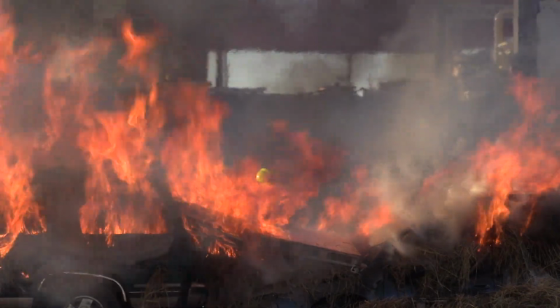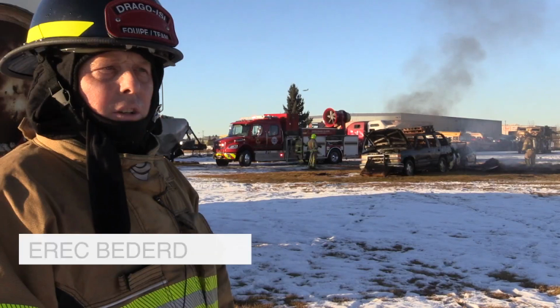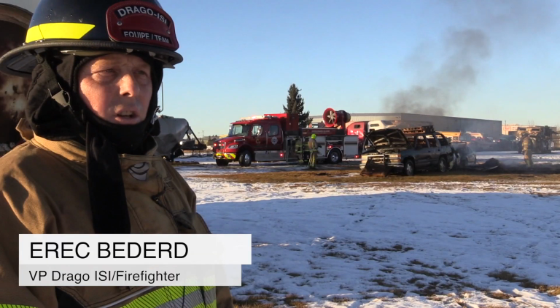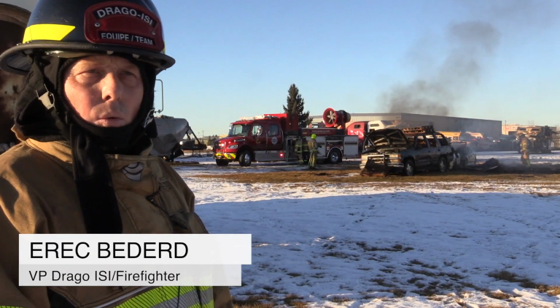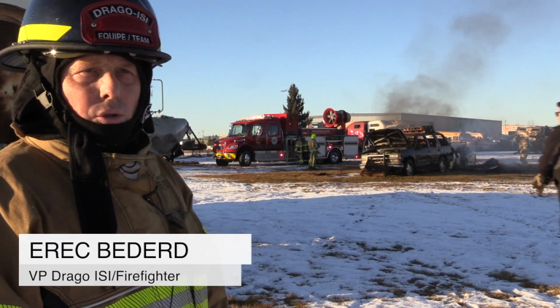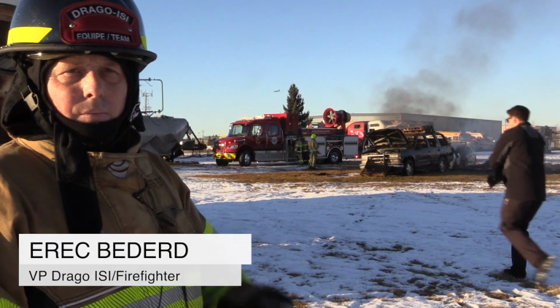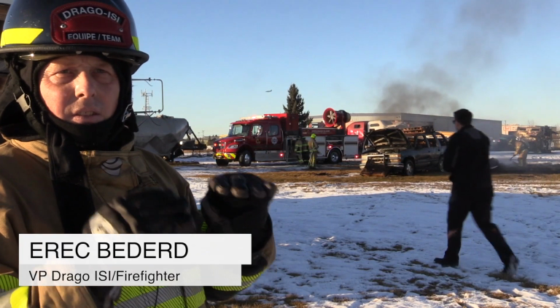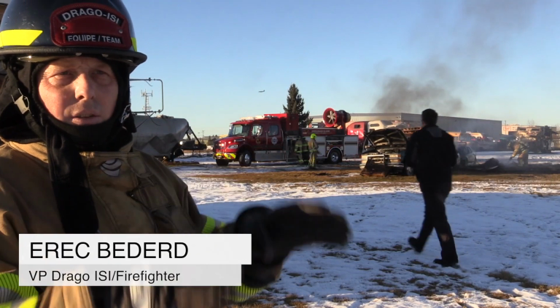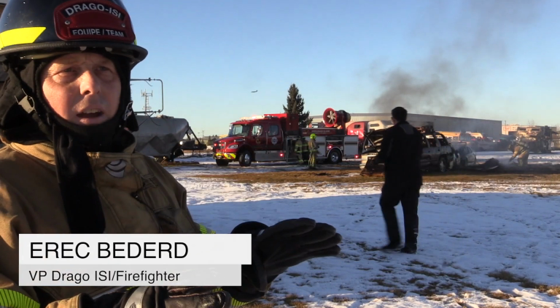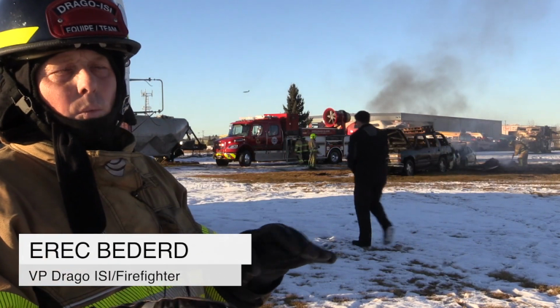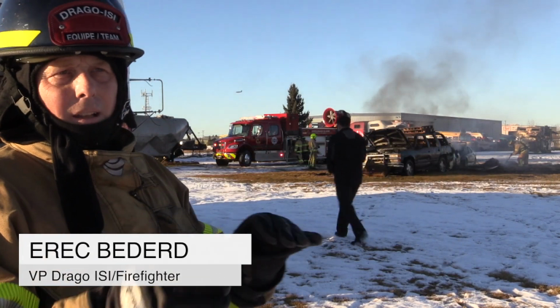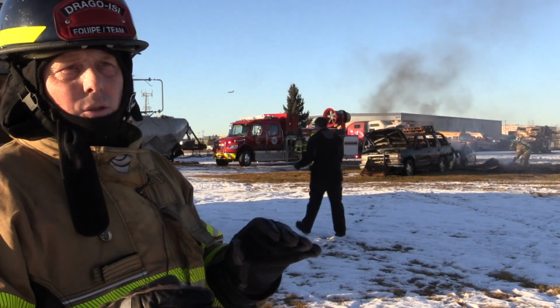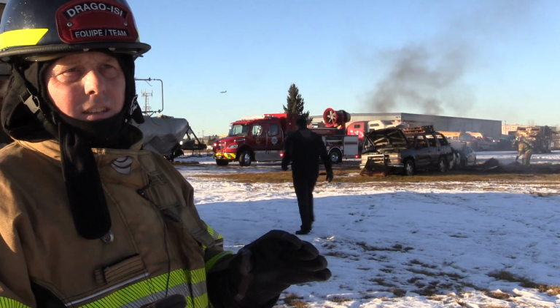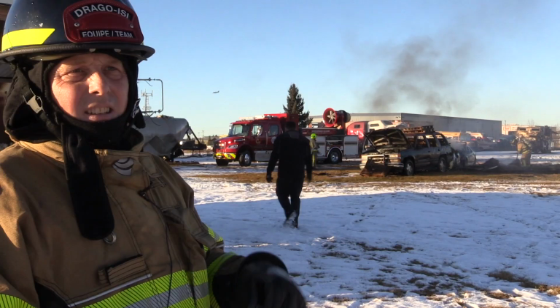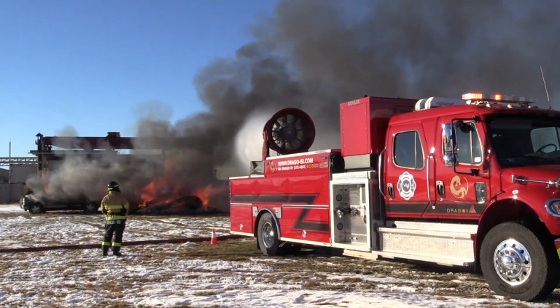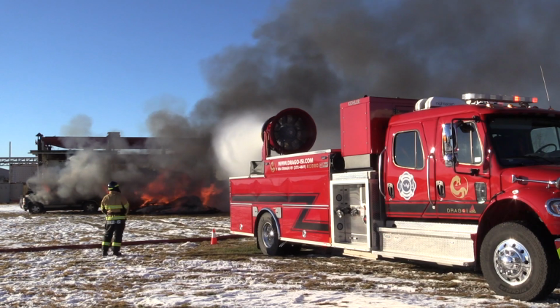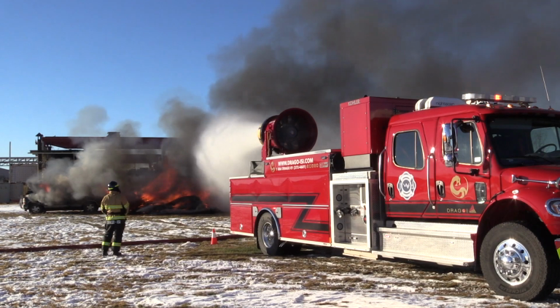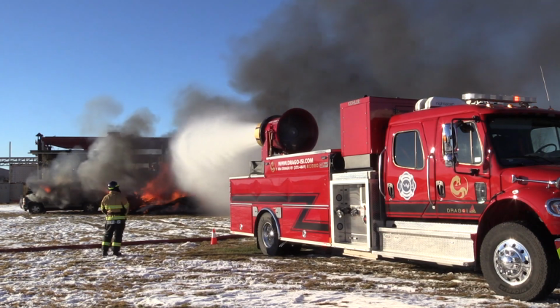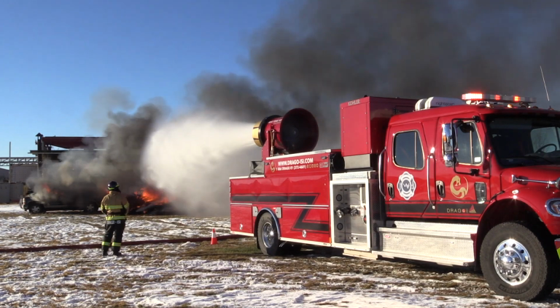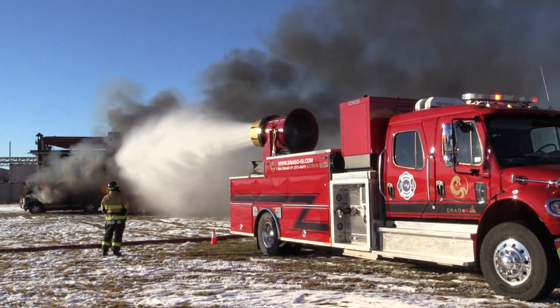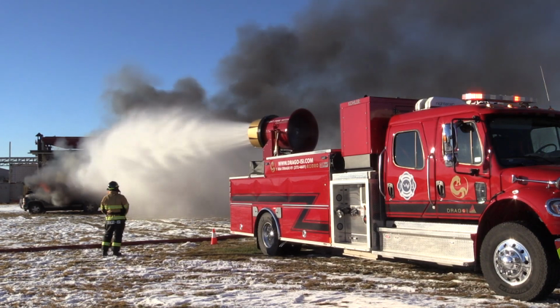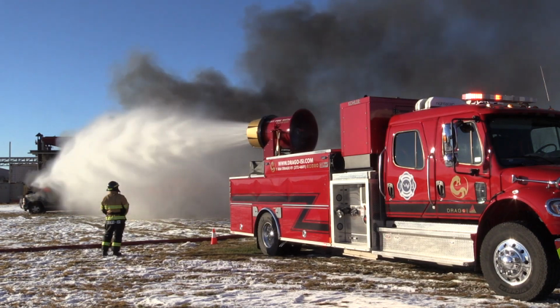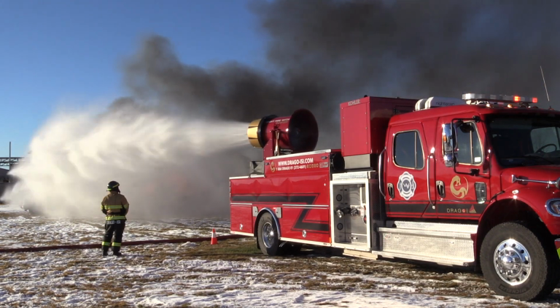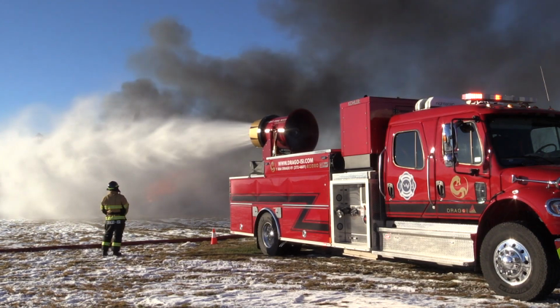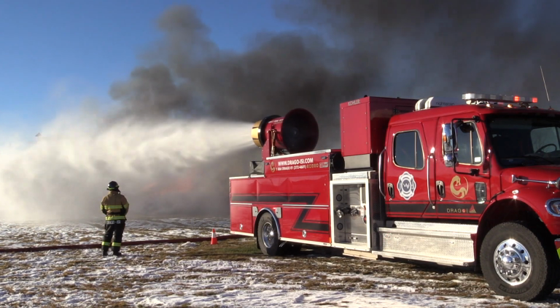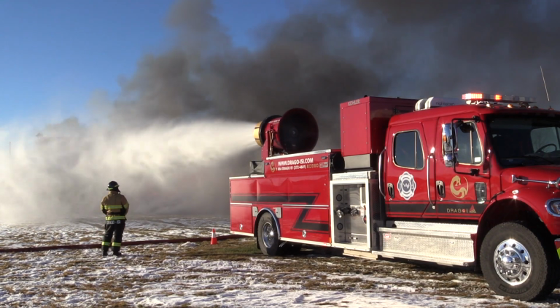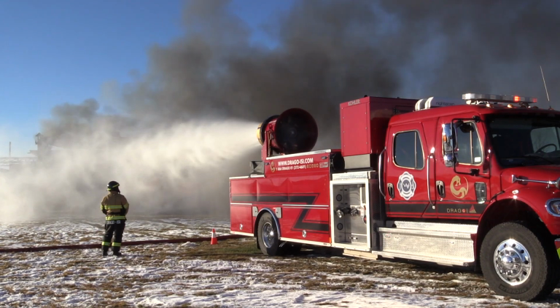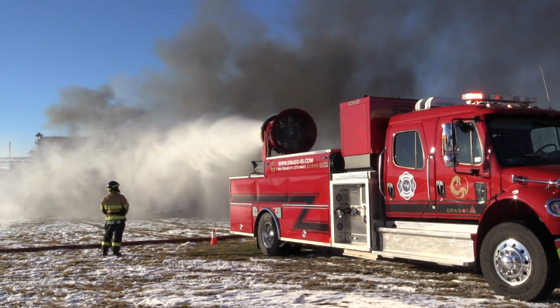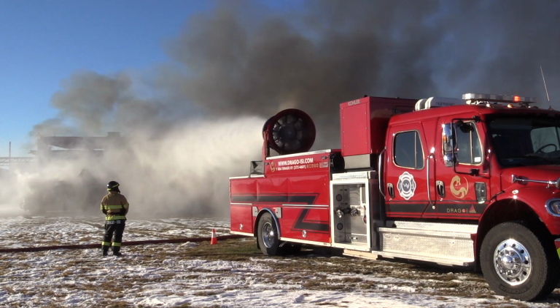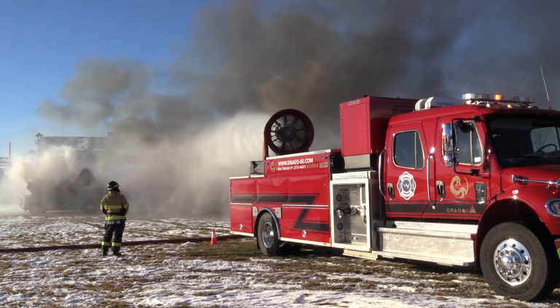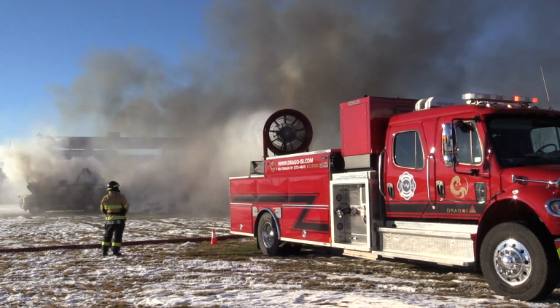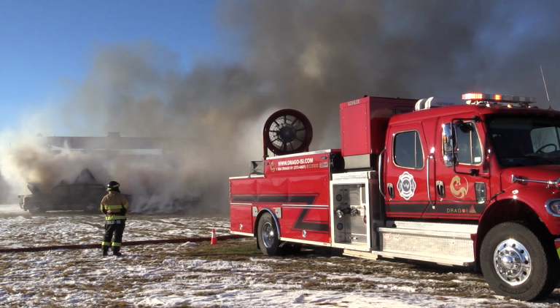The initial goal was to knock down the fire rapidly, so we did. It took seconds to knock down the flame, and then the firefighter can continue the operation safely.